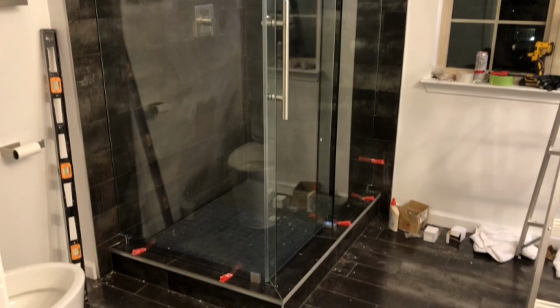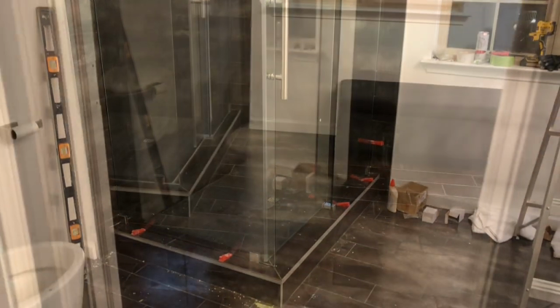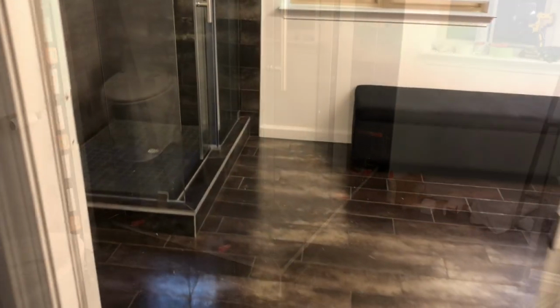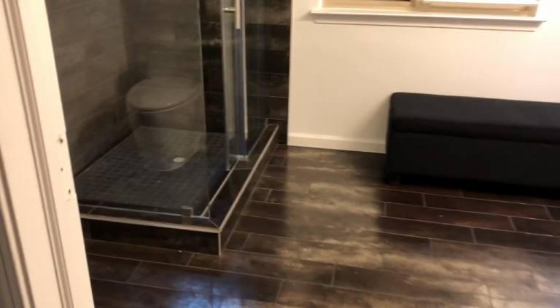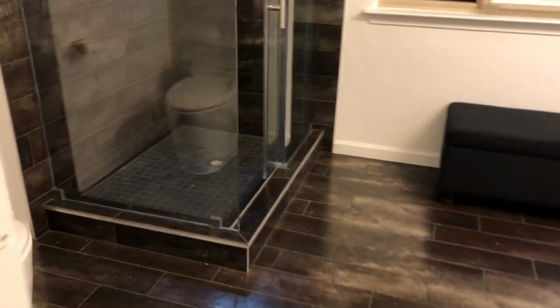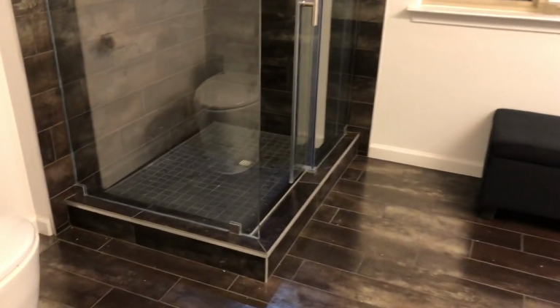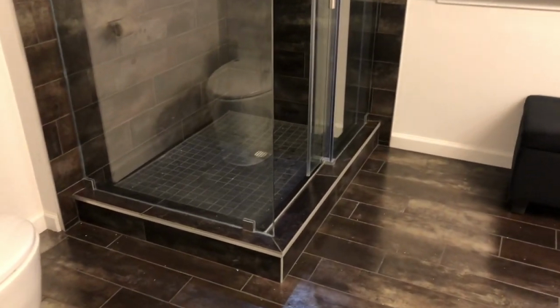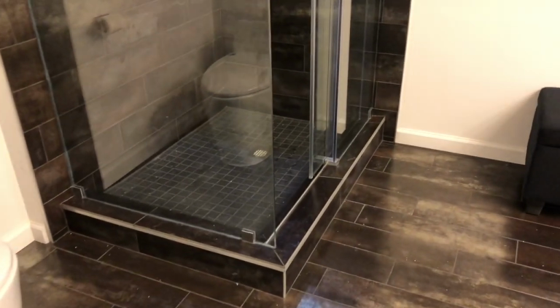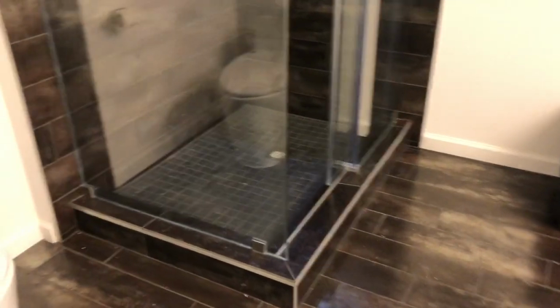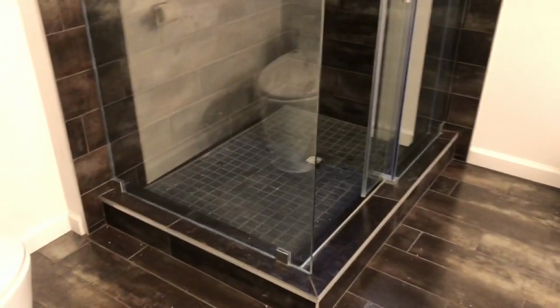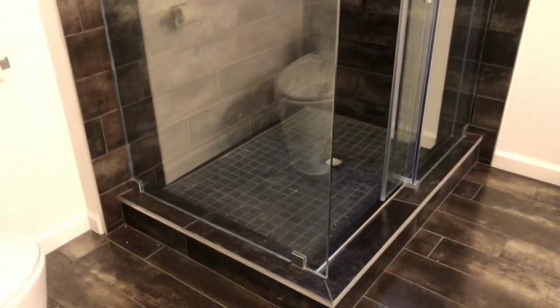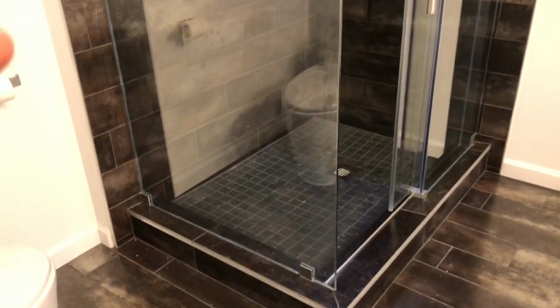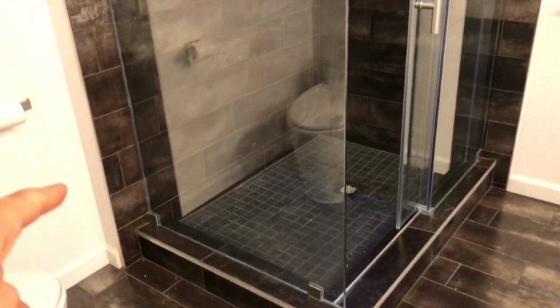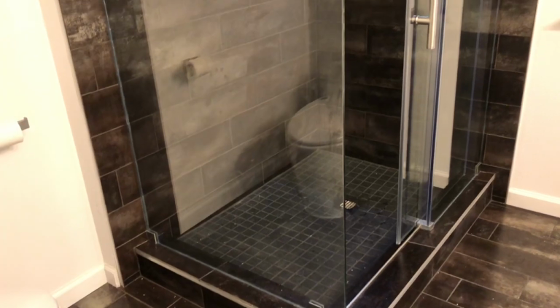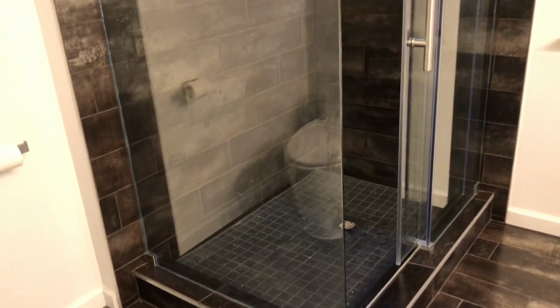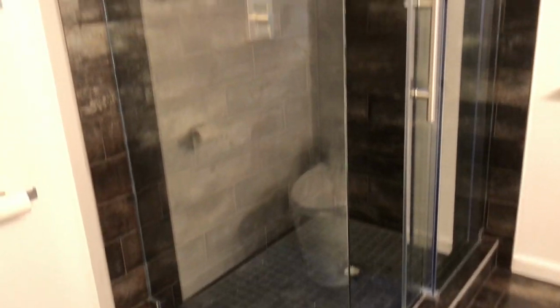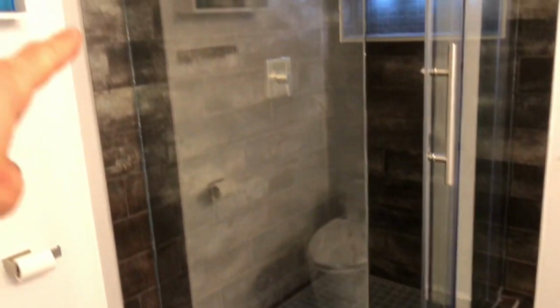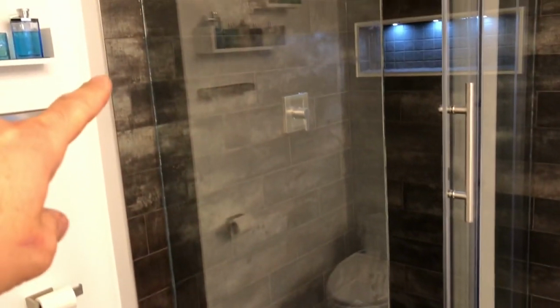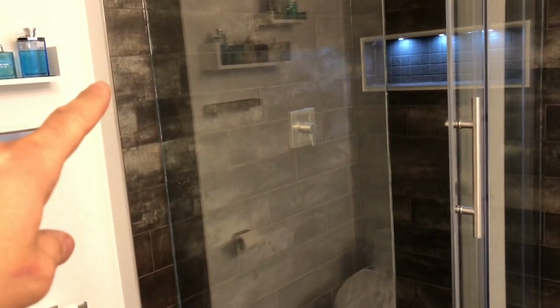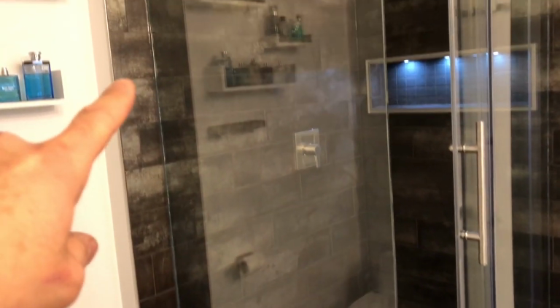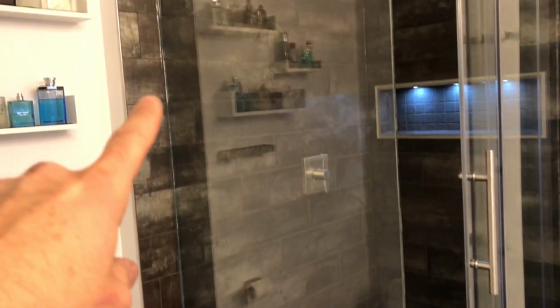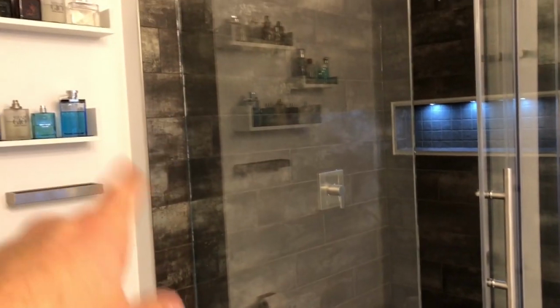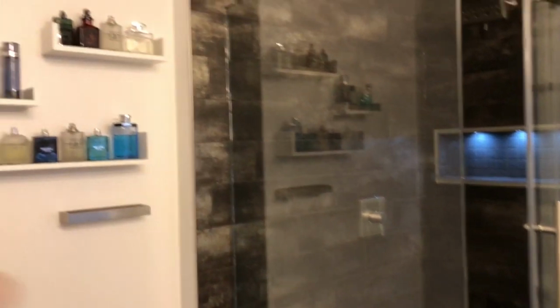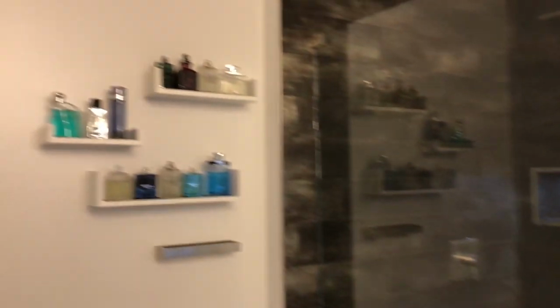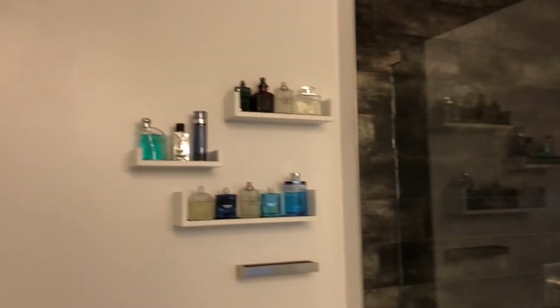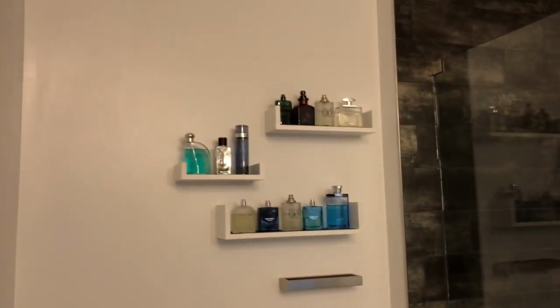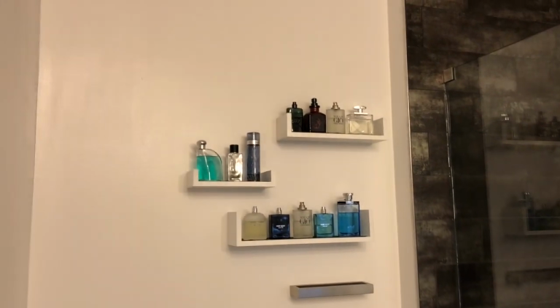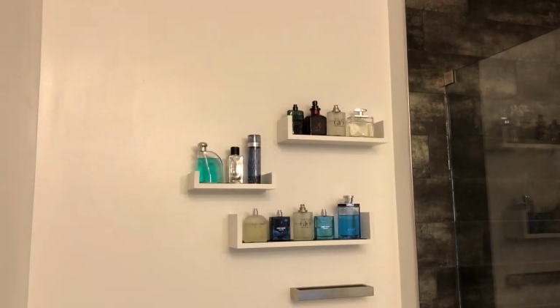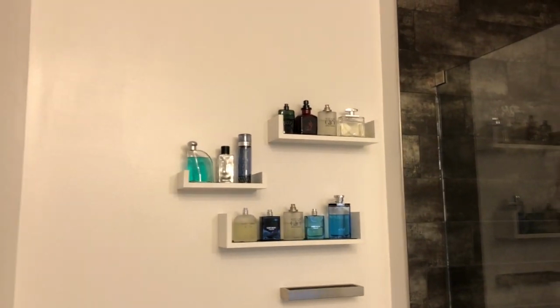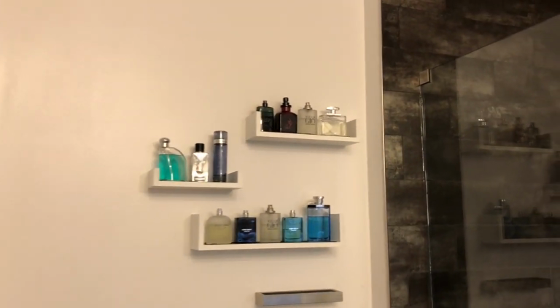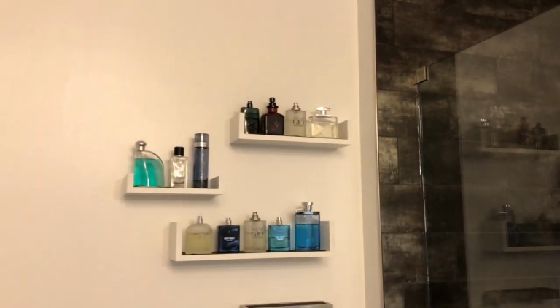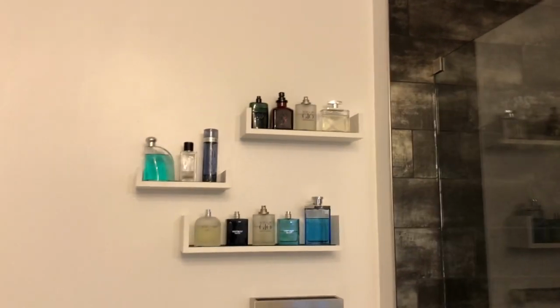We're going to call this bathroom fully complete. I've finished caulking all the walls — really thick piece of glass so it had to be caulked on both sides. The shelf is full of fresh cologne — just kidding. But everything's all clean; just have to vacuum up the little specks, so don't mind that.